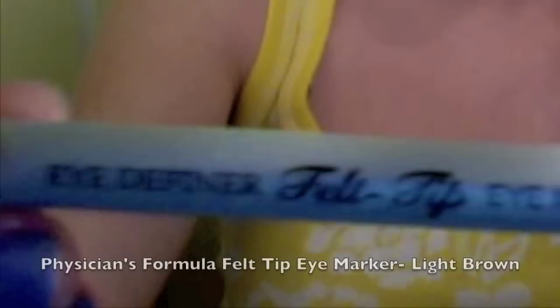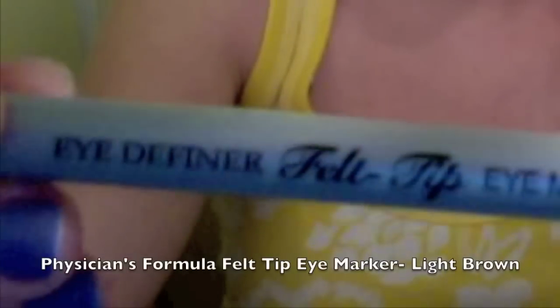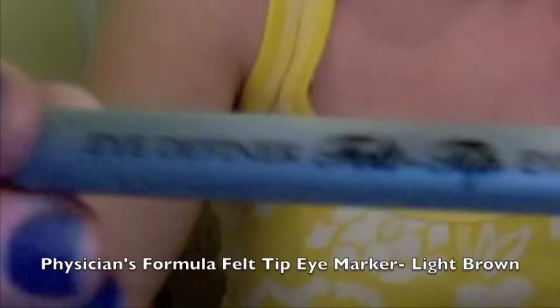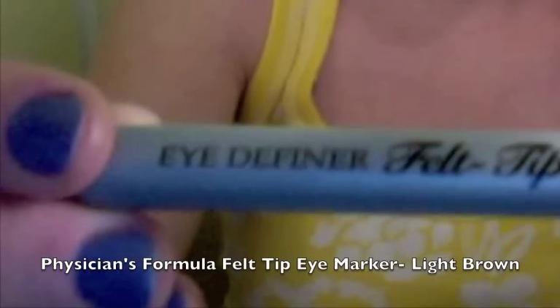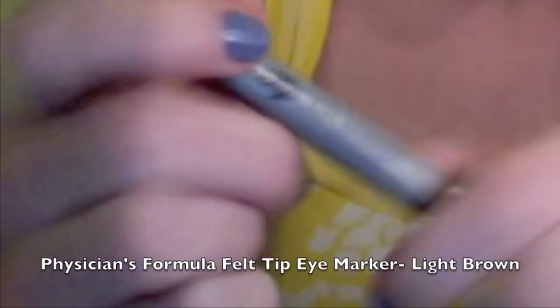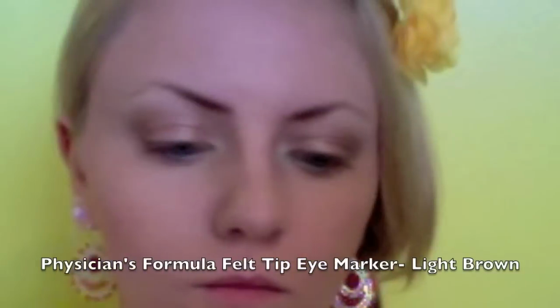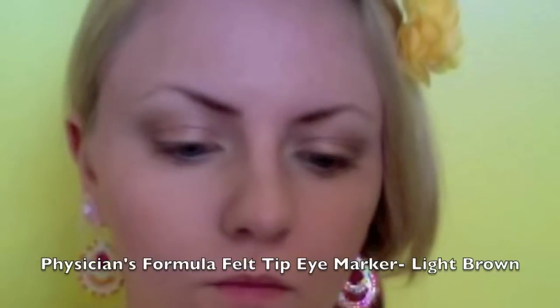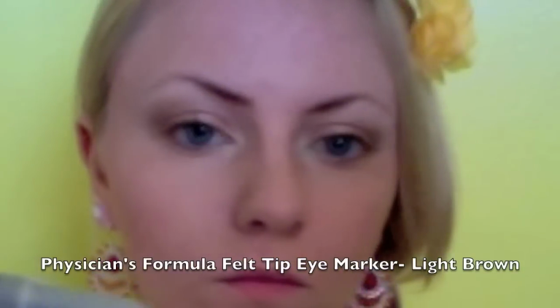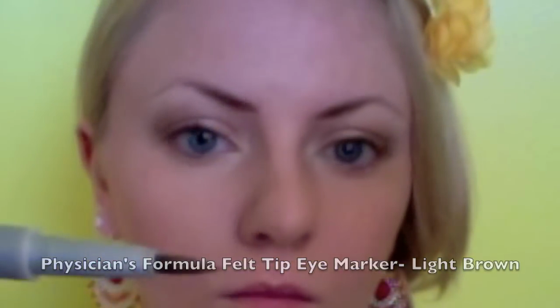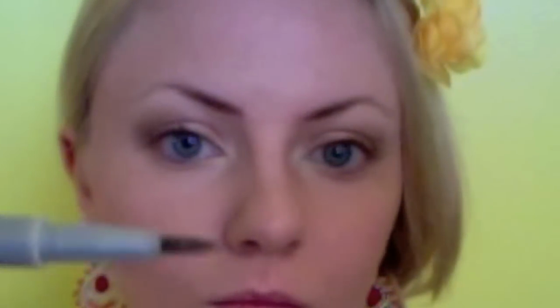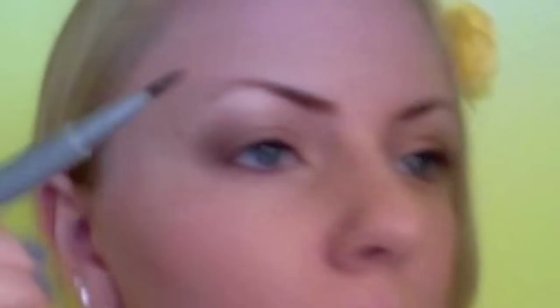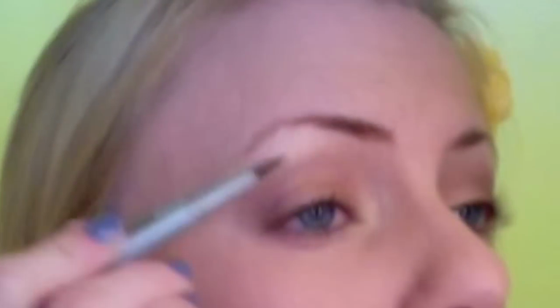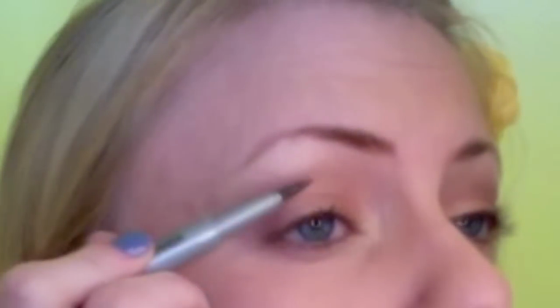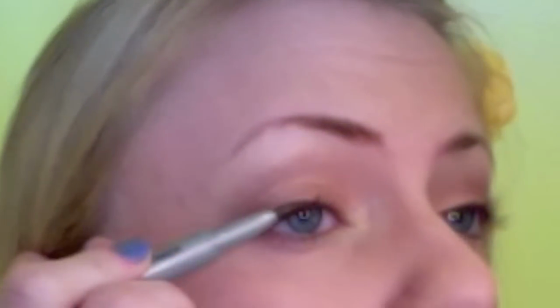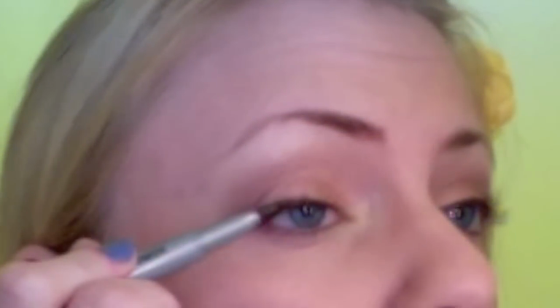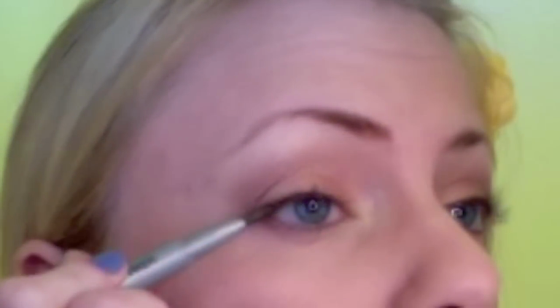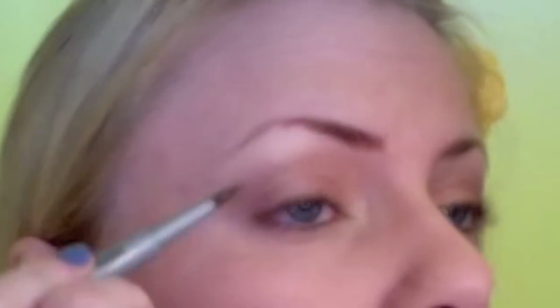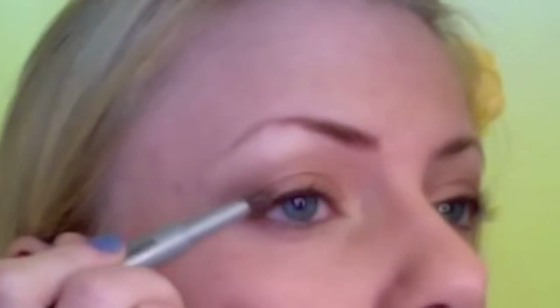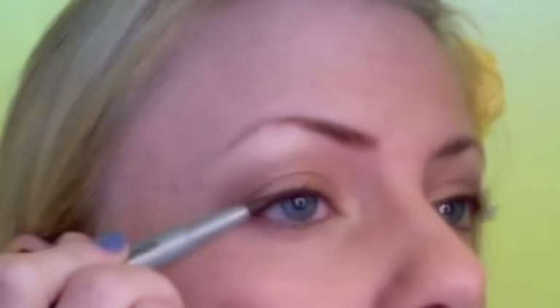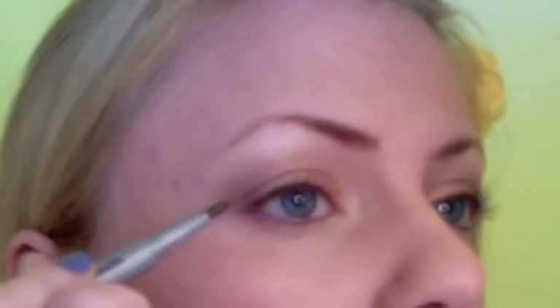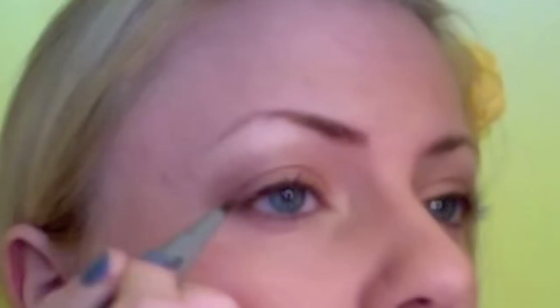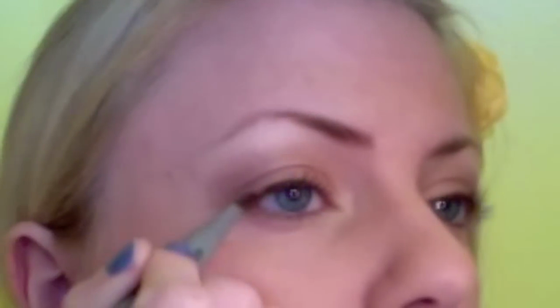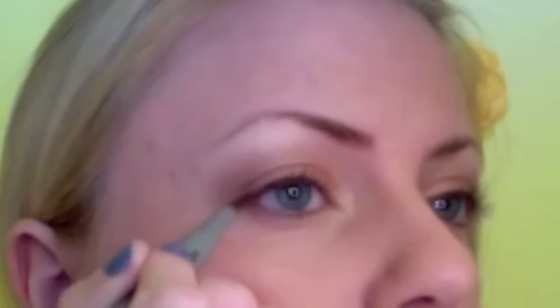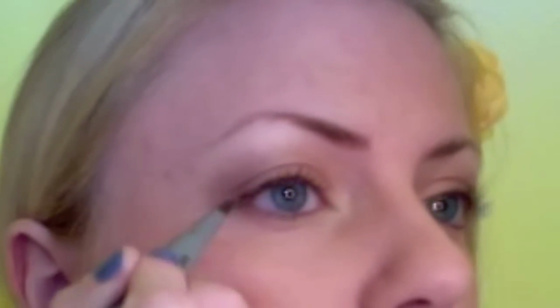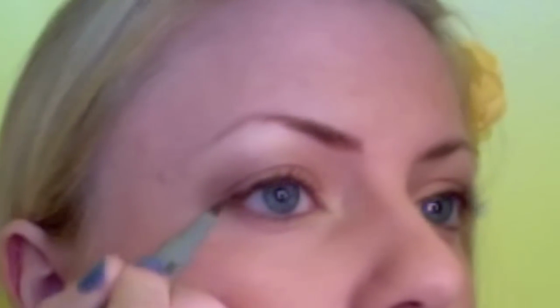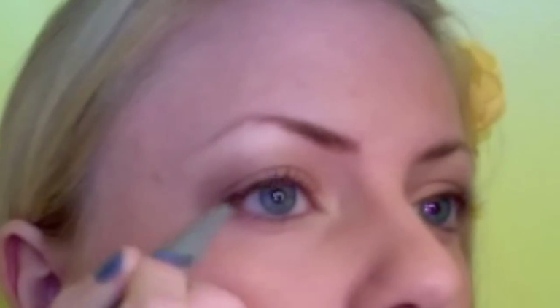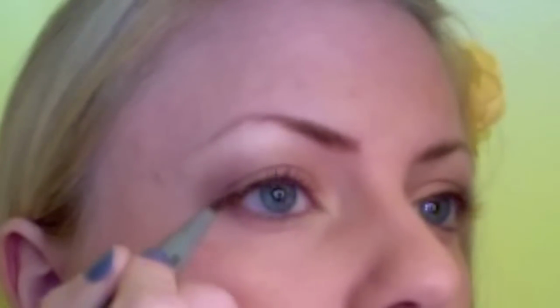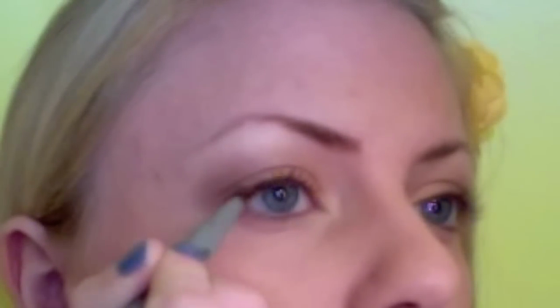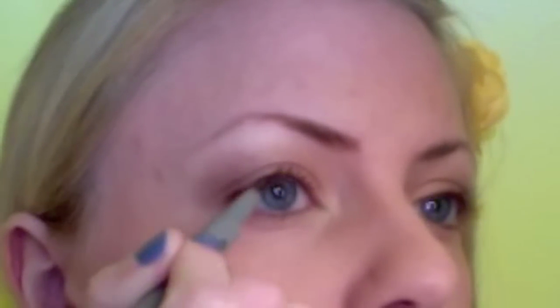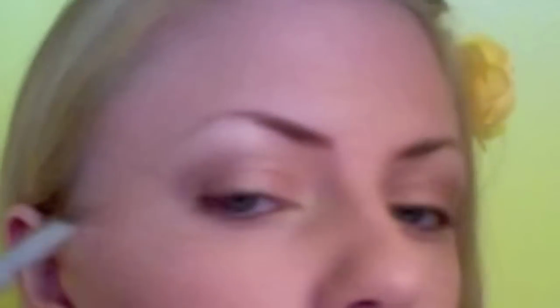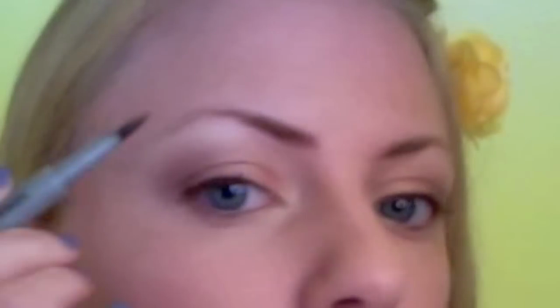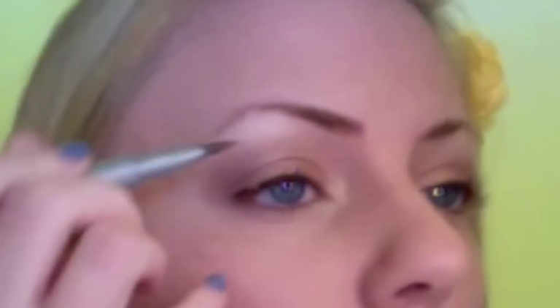For eyeliner, you want to start in the middle of your upper lash line and start working it out. You can also wing it out a little bit if you want. Make sure that you get the inner corner as well.